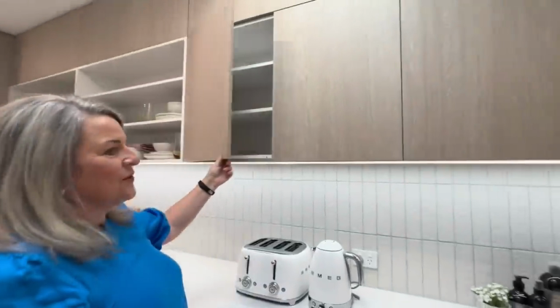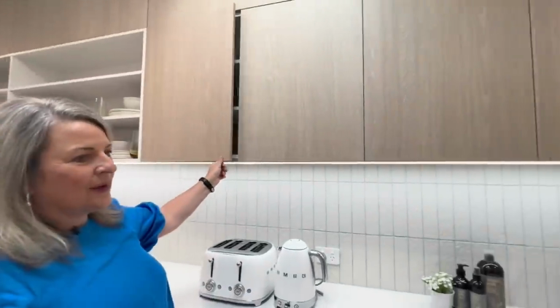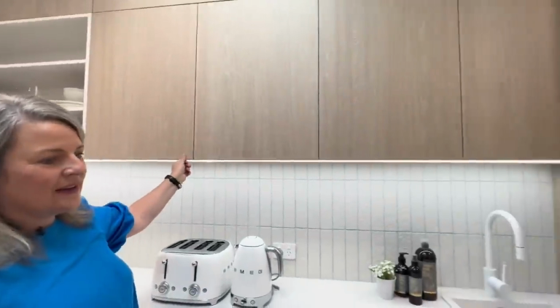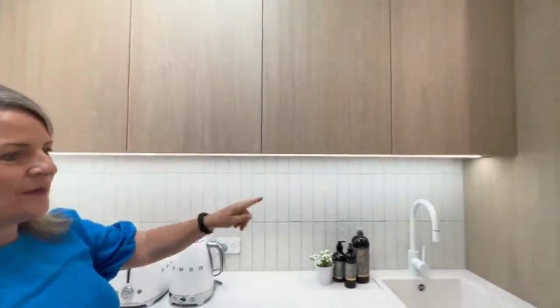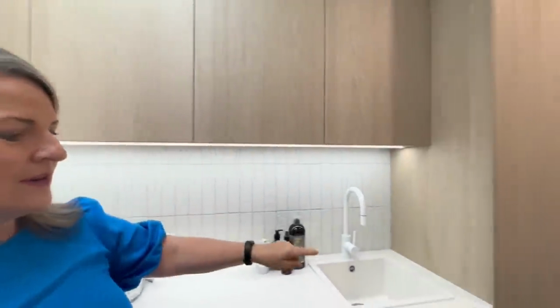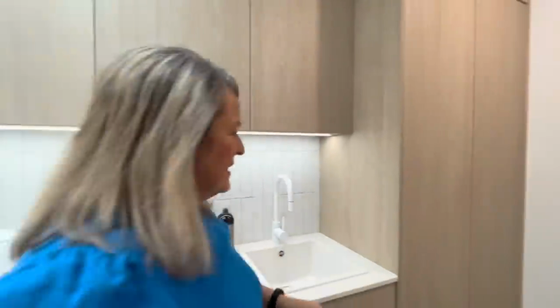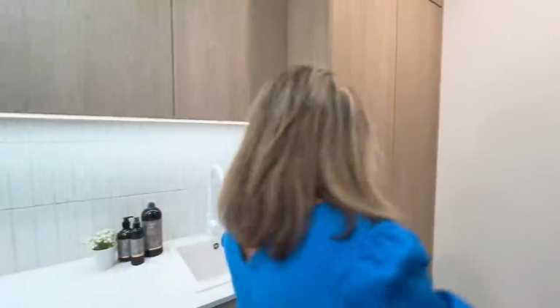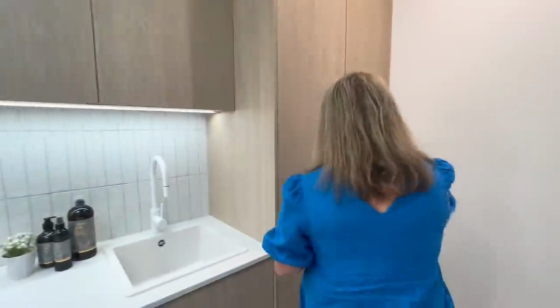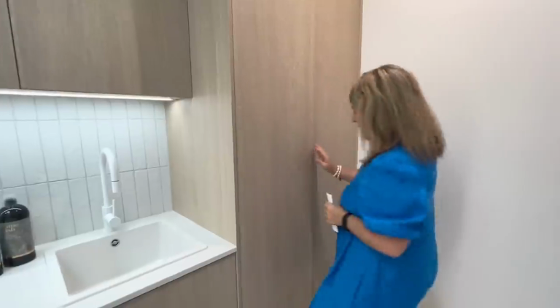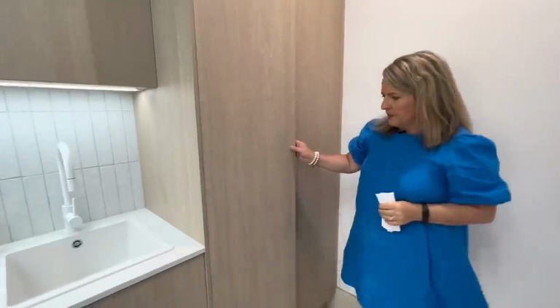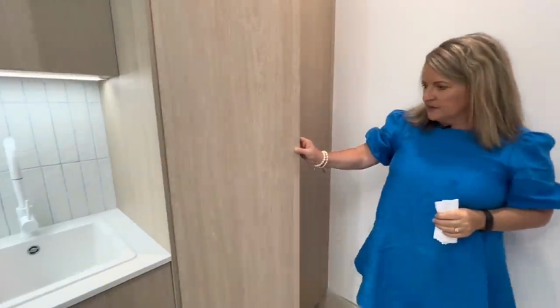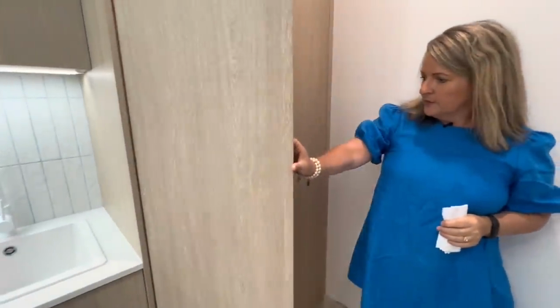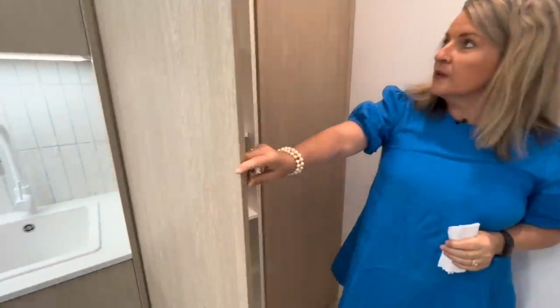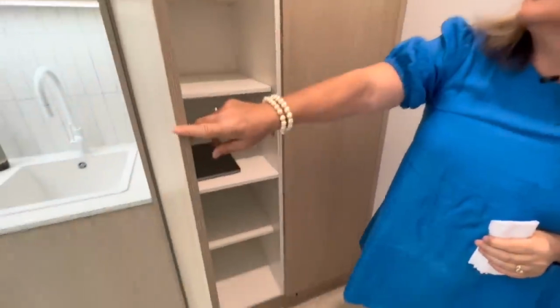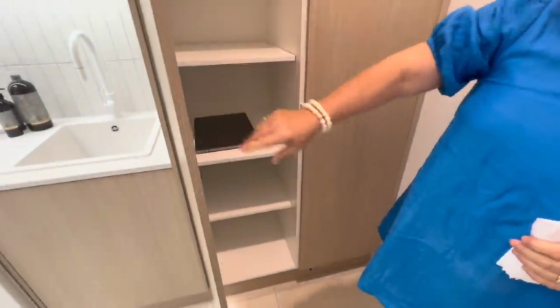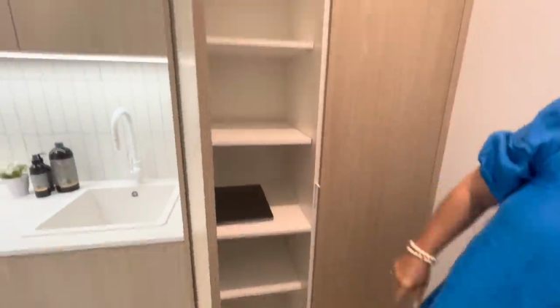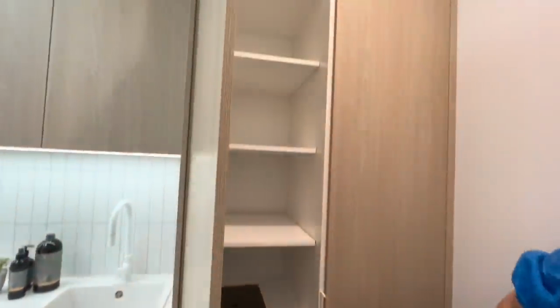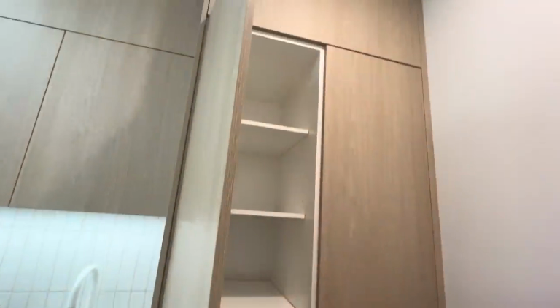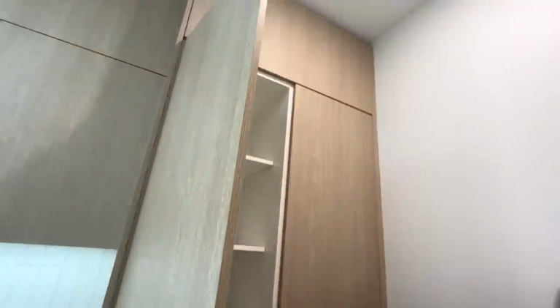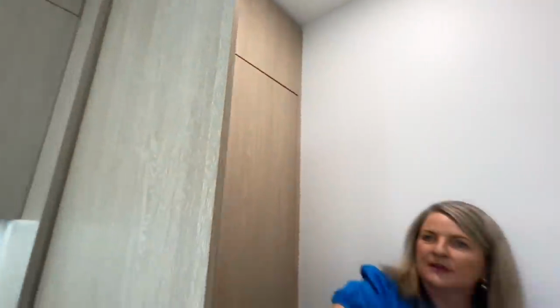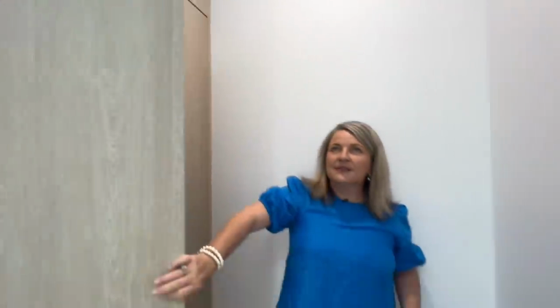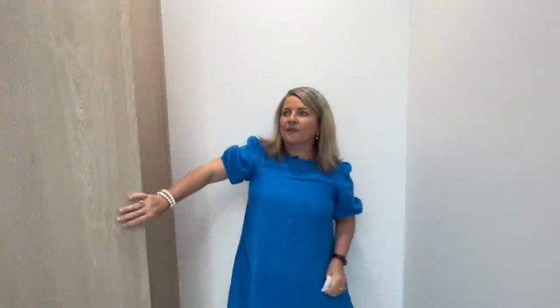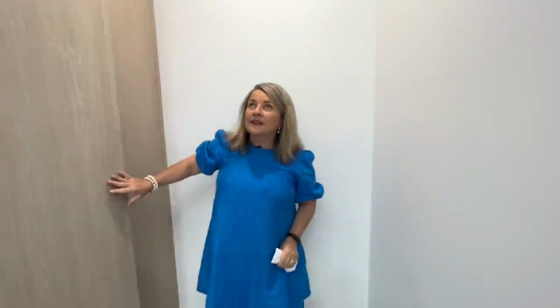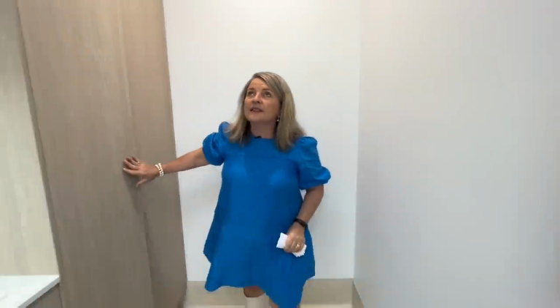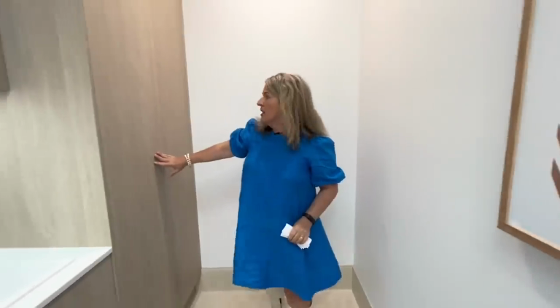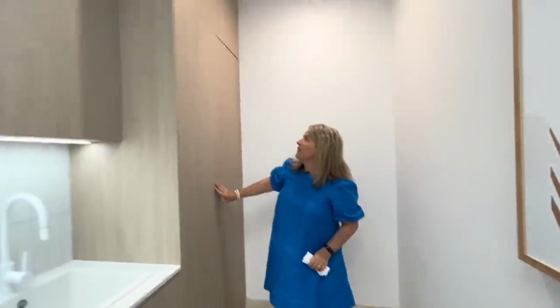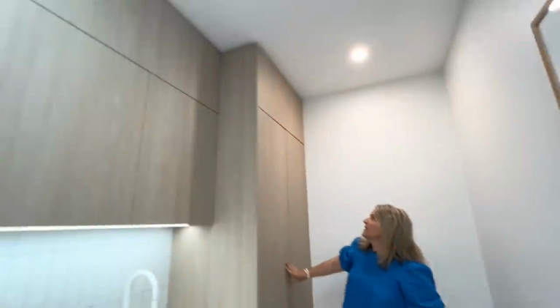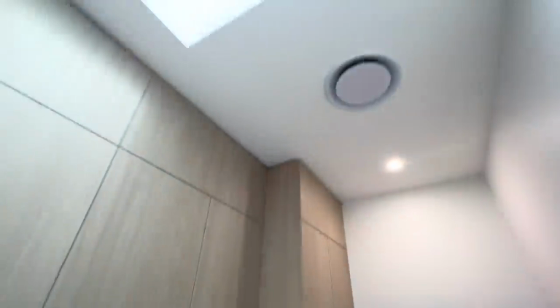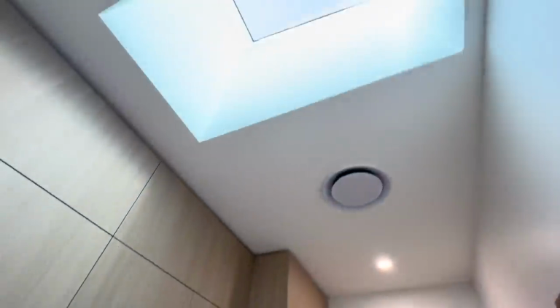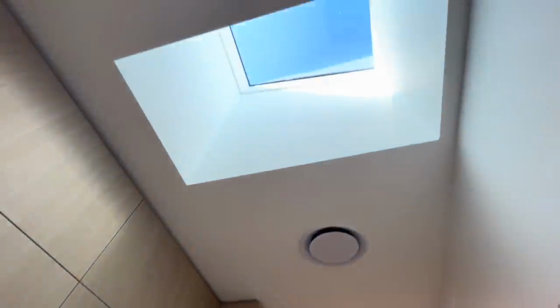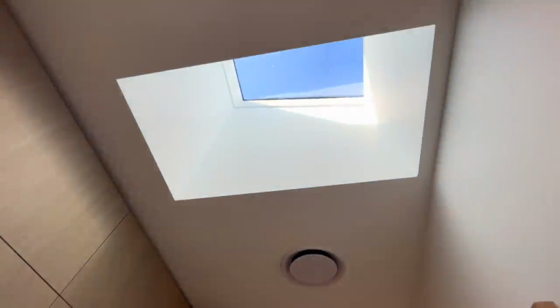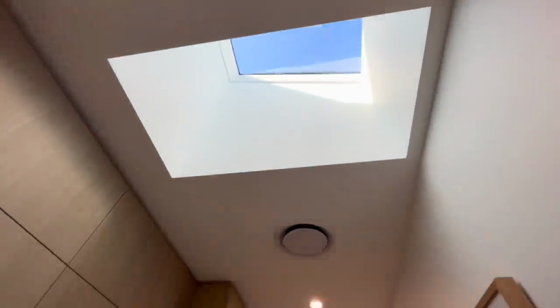We've got shelving all the way through here as well. So this is the scullery, and as you can see there's a skylight up there for Lizzie to show as well, so that natural light is coming through.